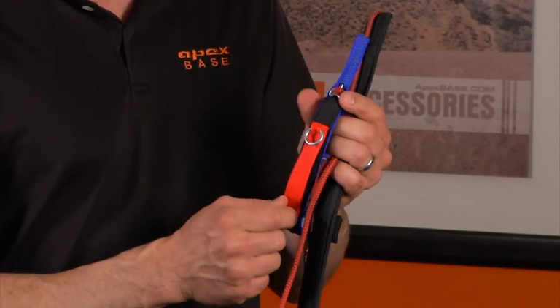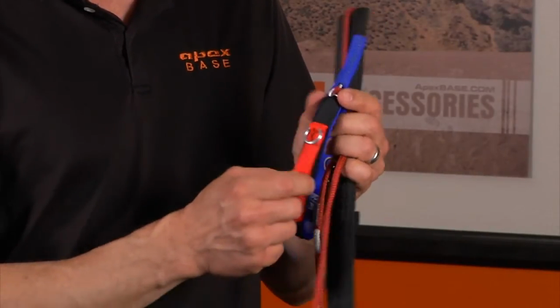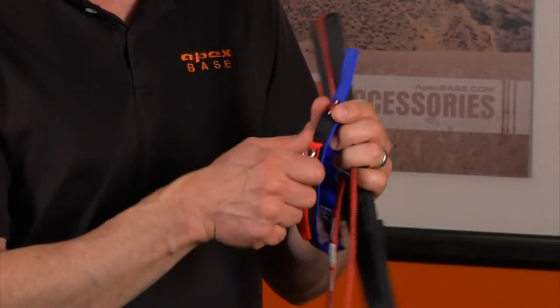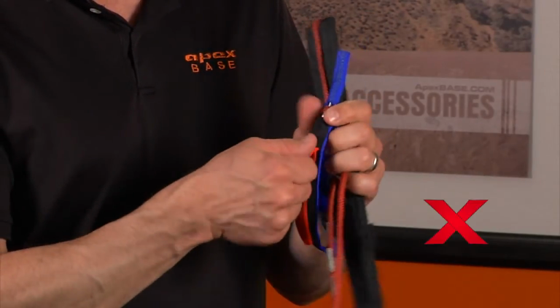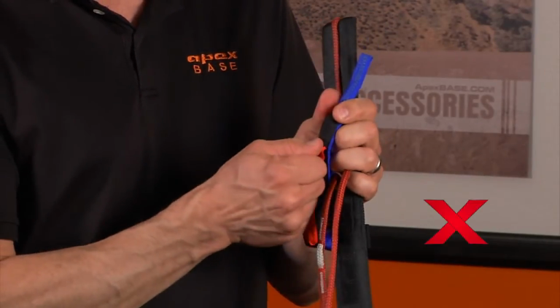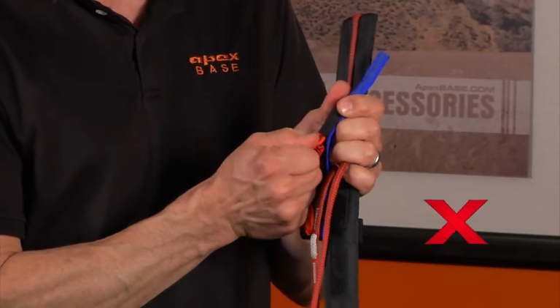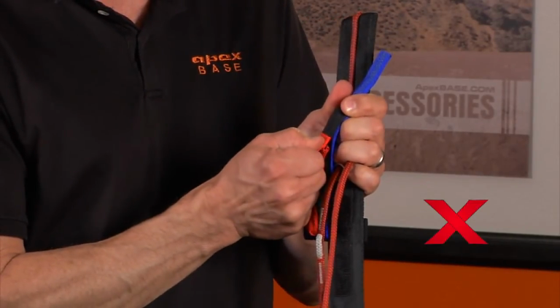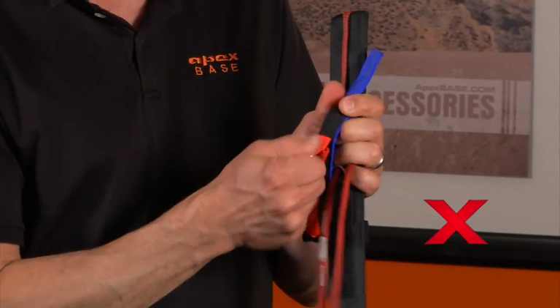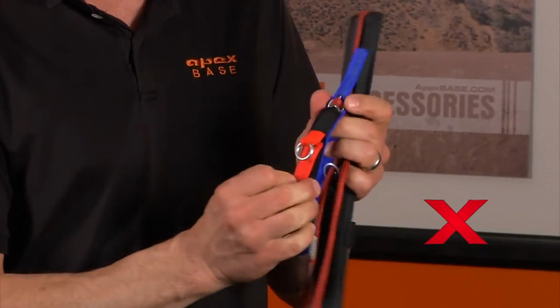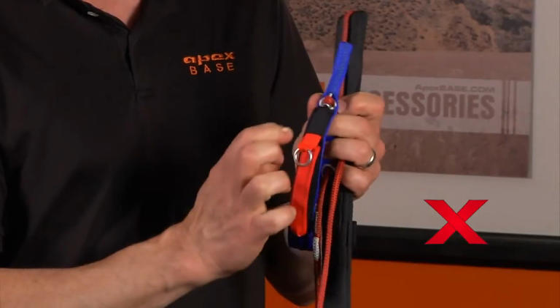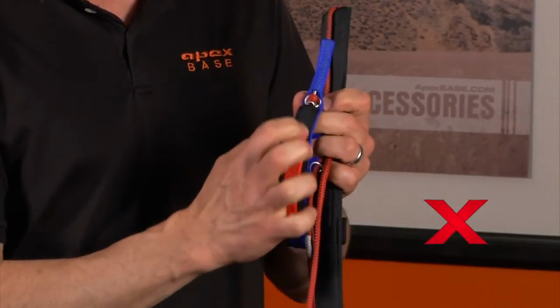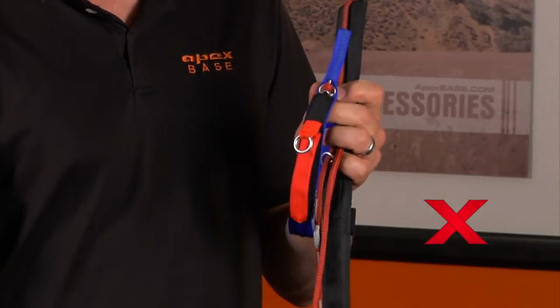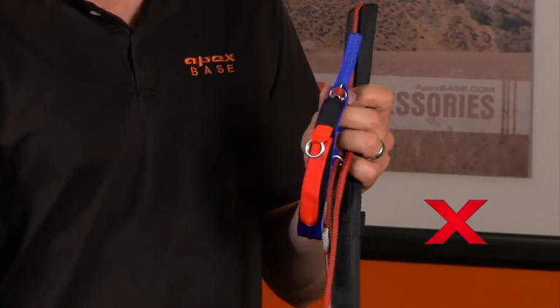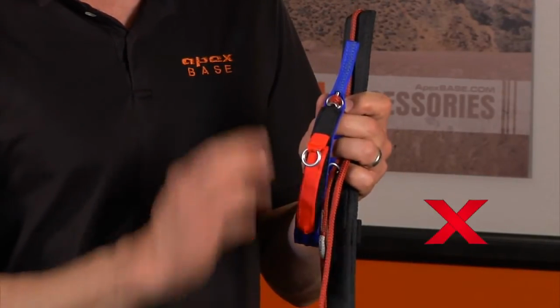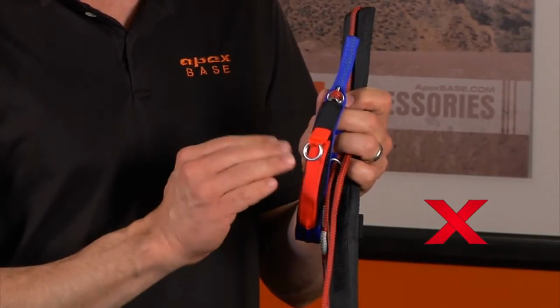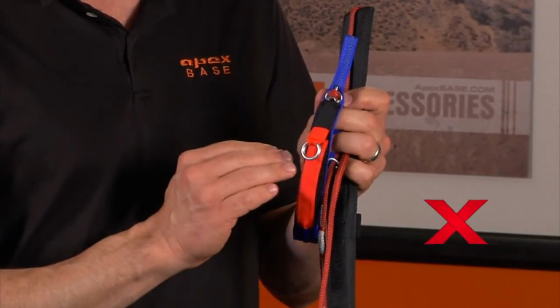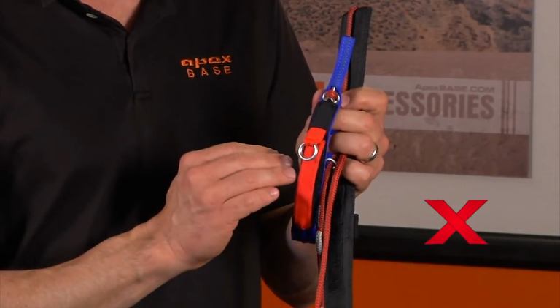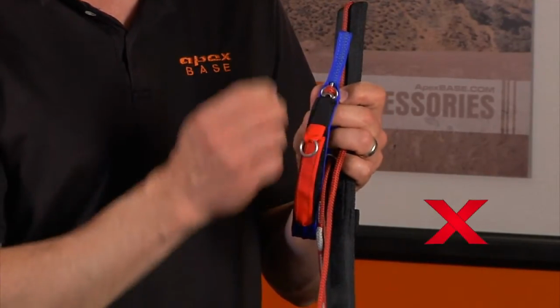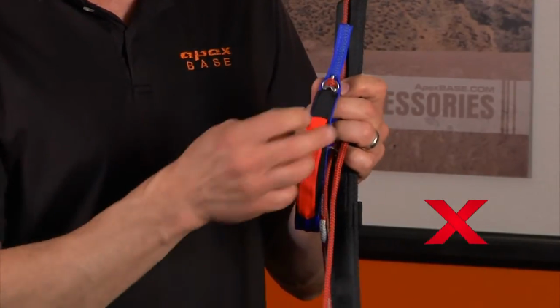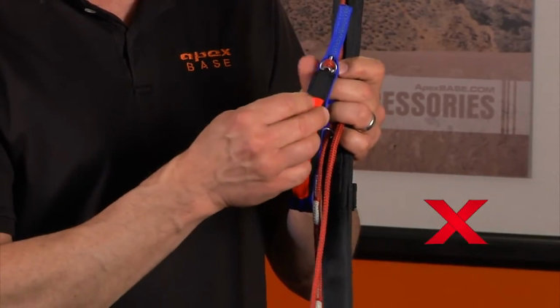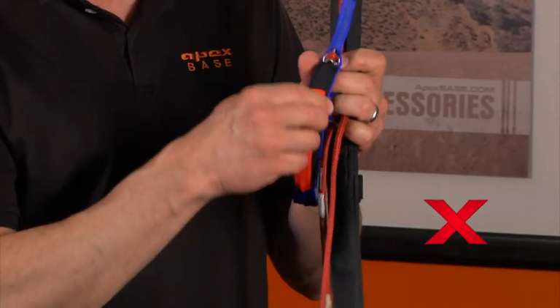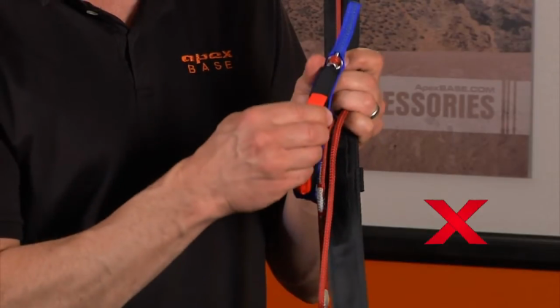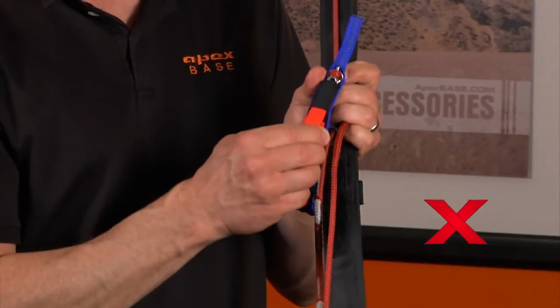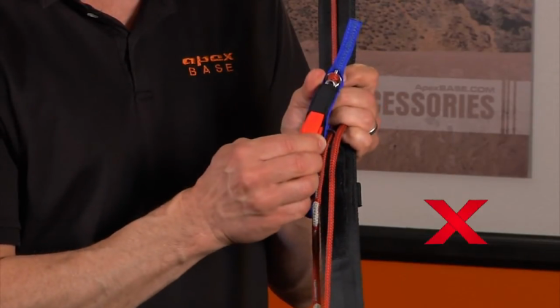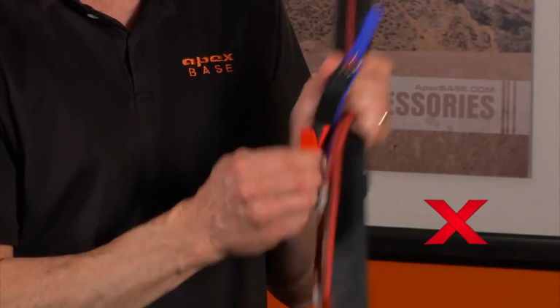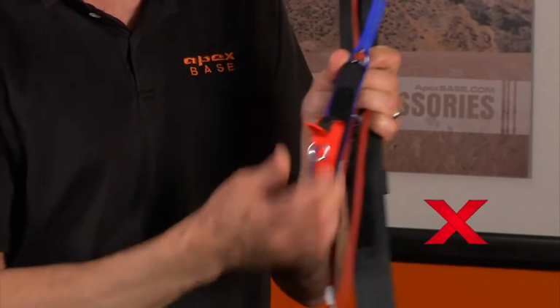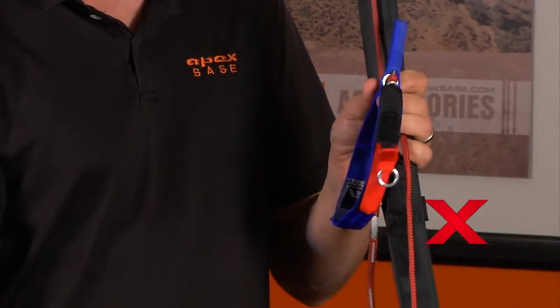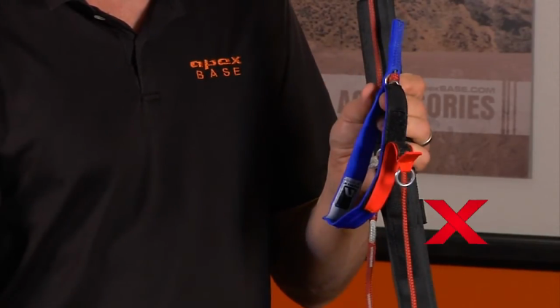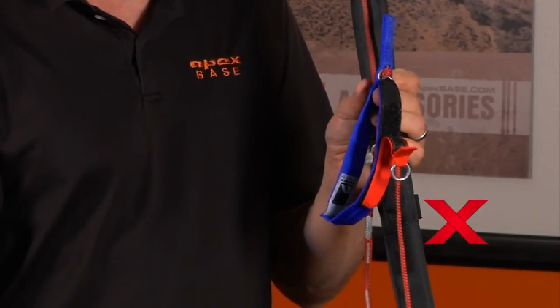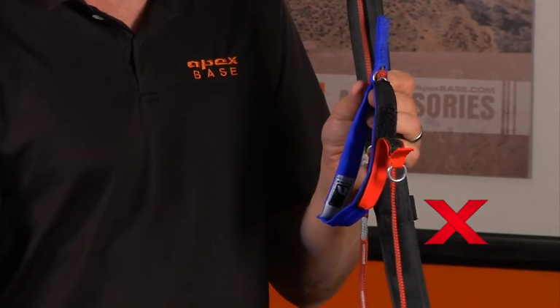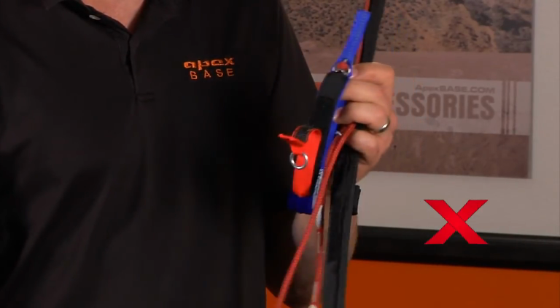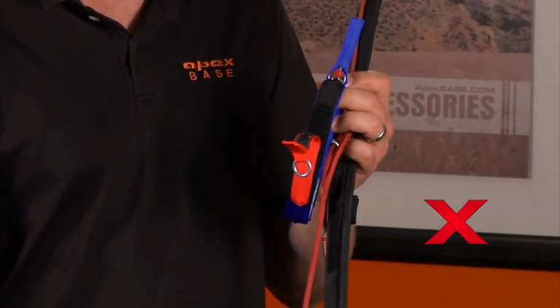You want to try to avoid ever jumping with part of the tab exposed — we don't want this. What can happen during the opening is it can pop out and you may end up with the lanyard being partially exposed.